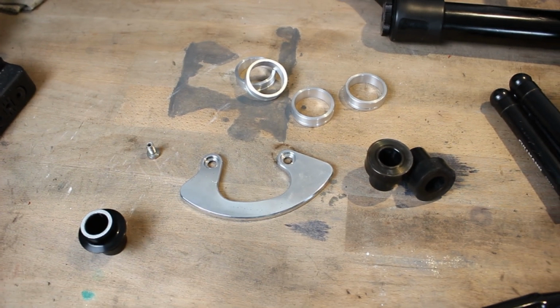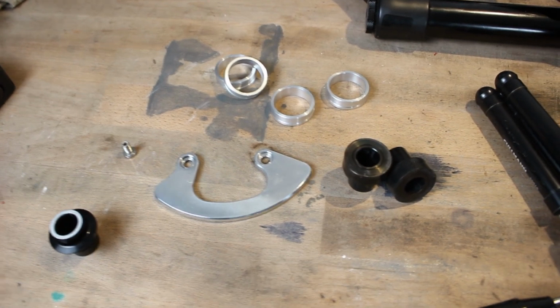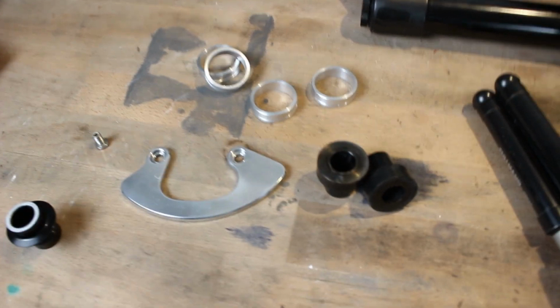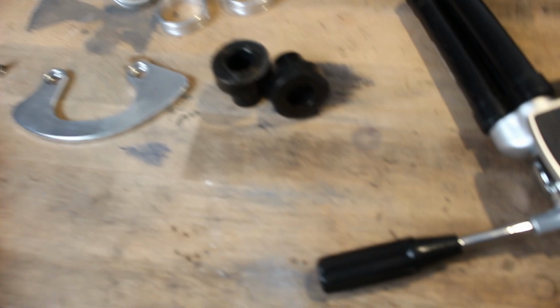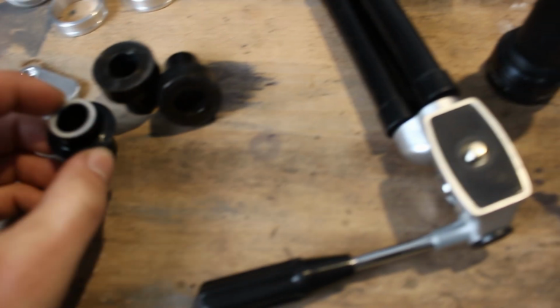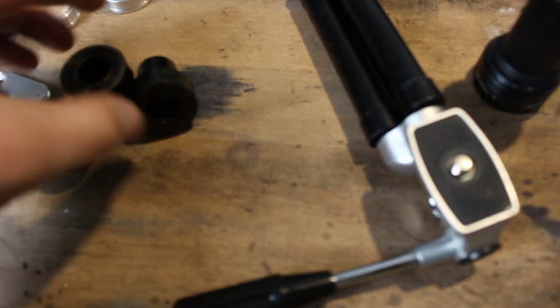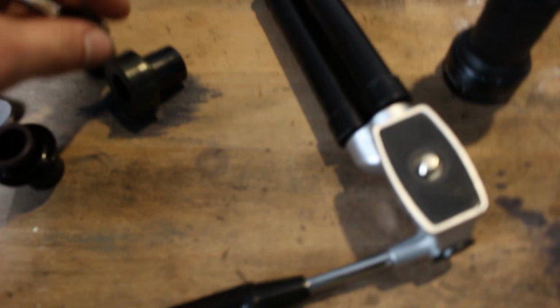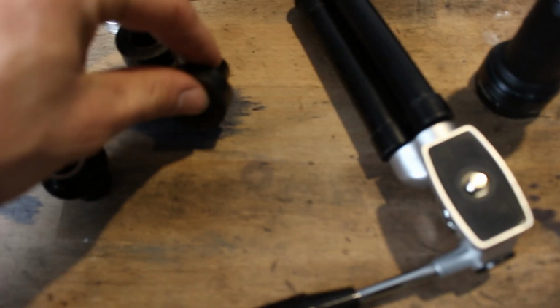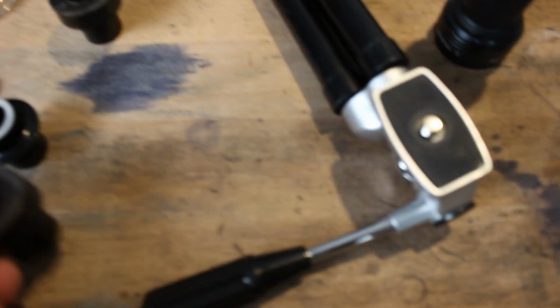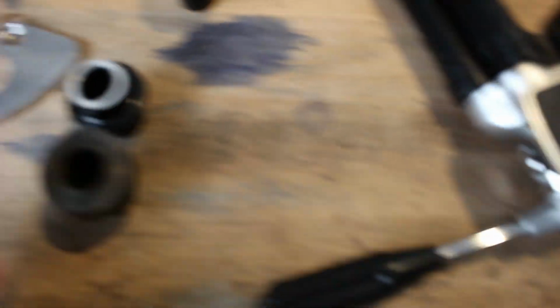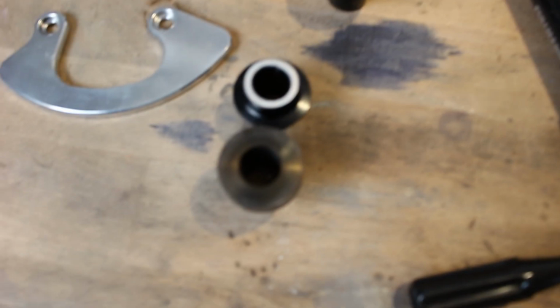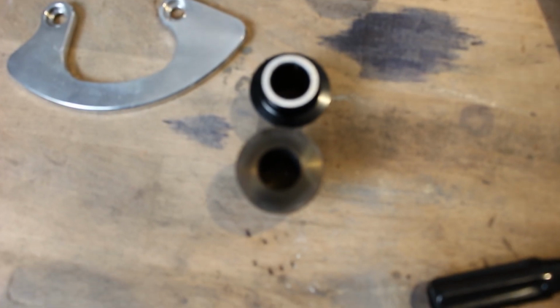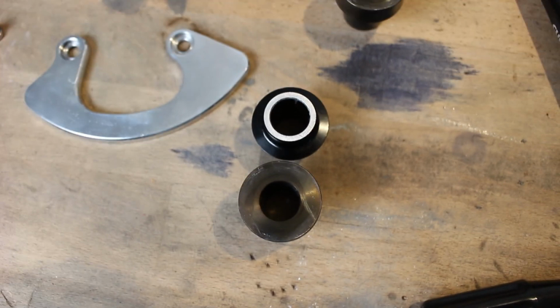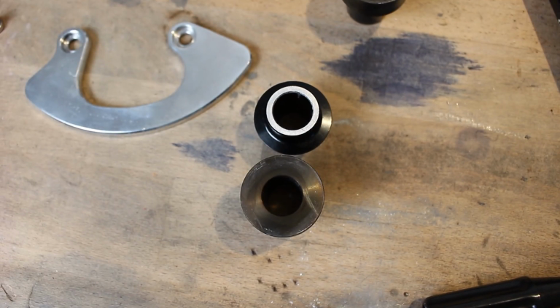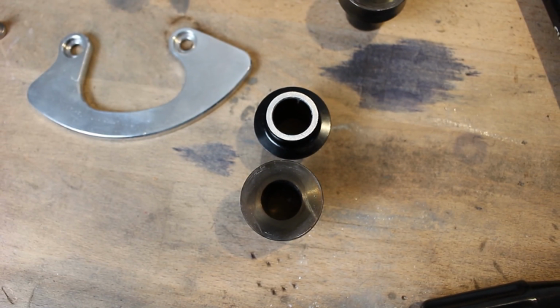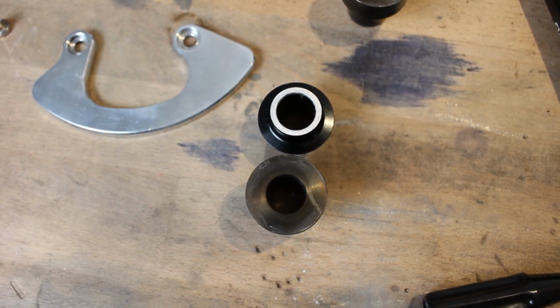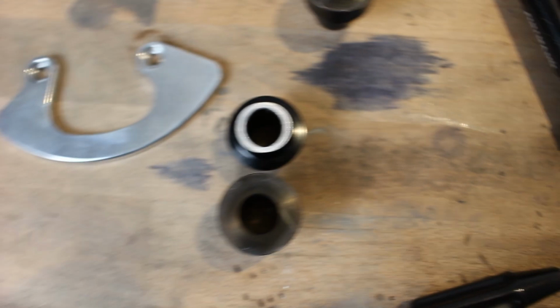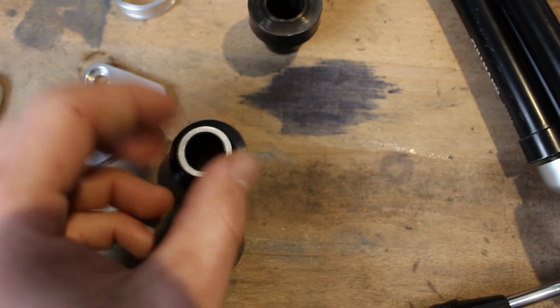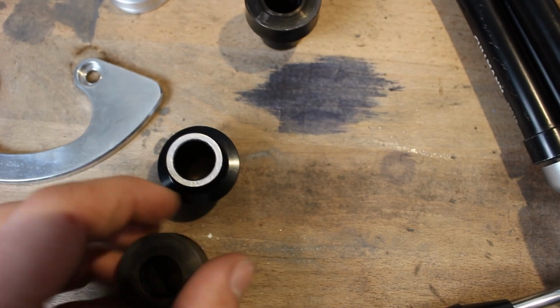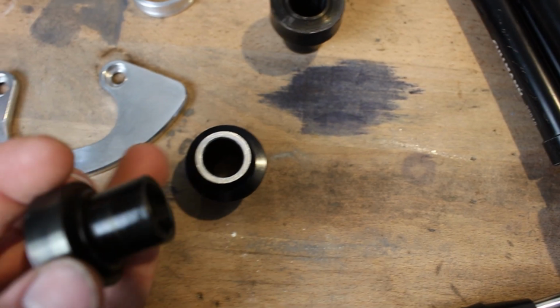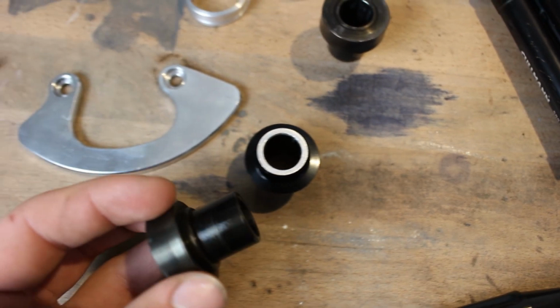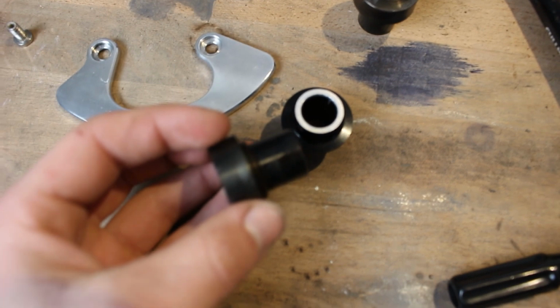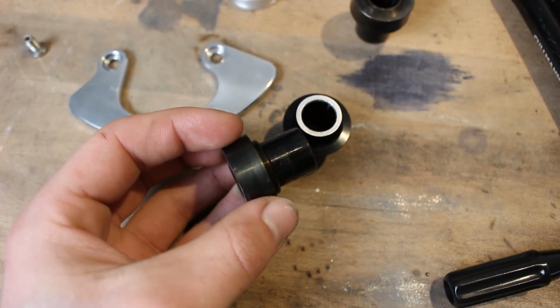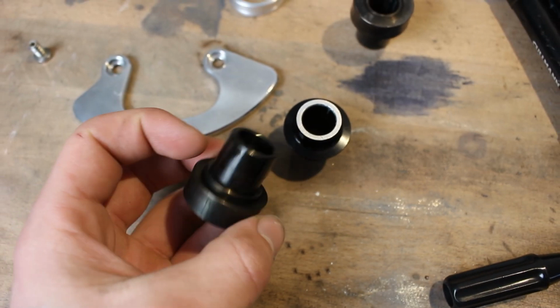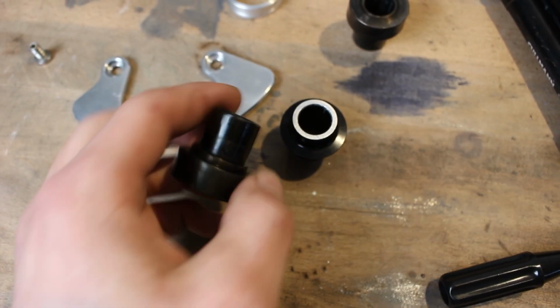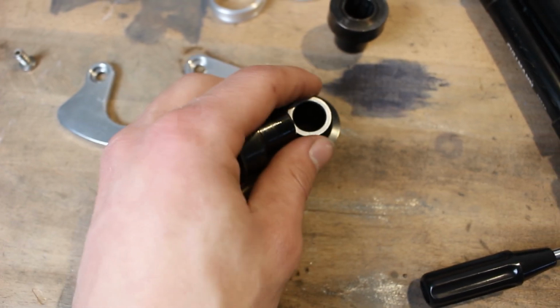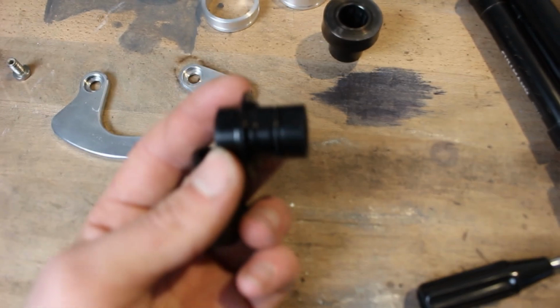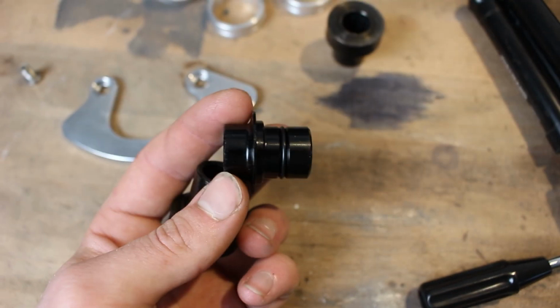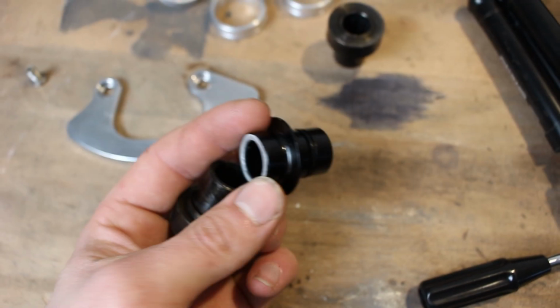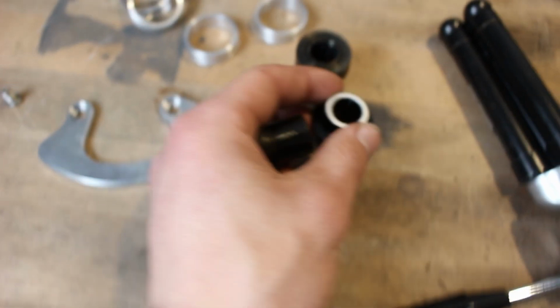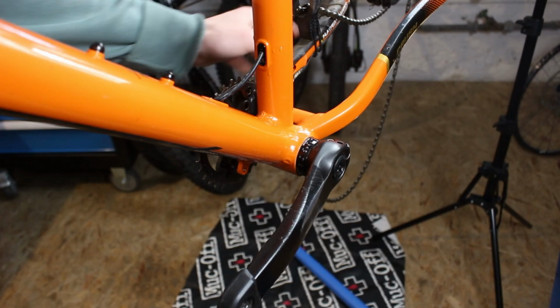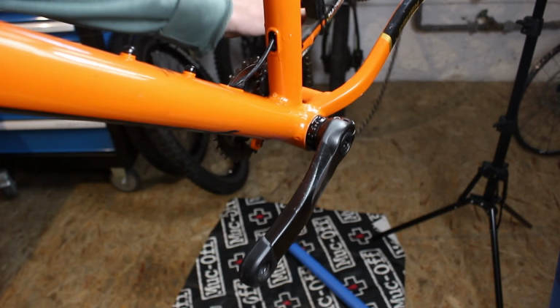Additionally, I remachined the end caps for my Hope Pro 4 hub to use the torque cap standard for my suspension fork. I will talk more about that later in the video.